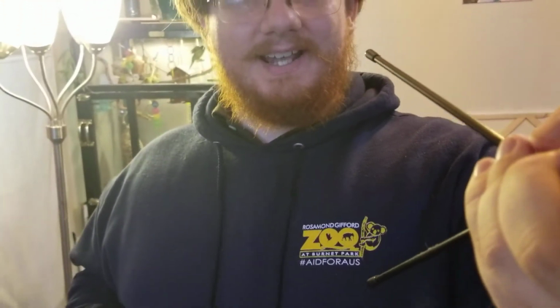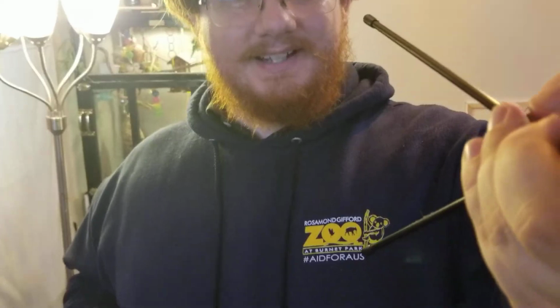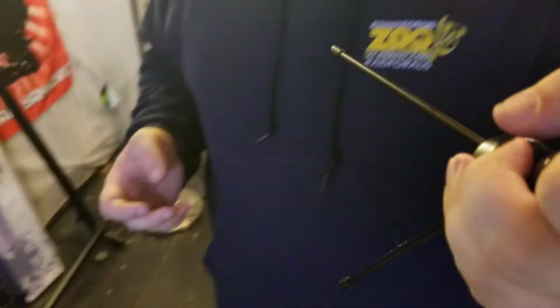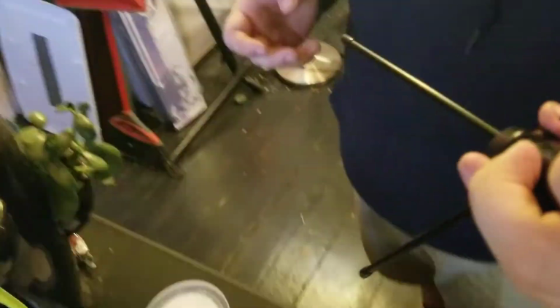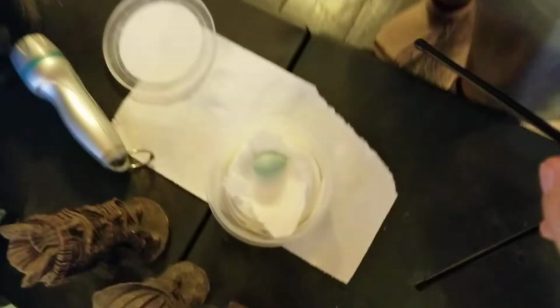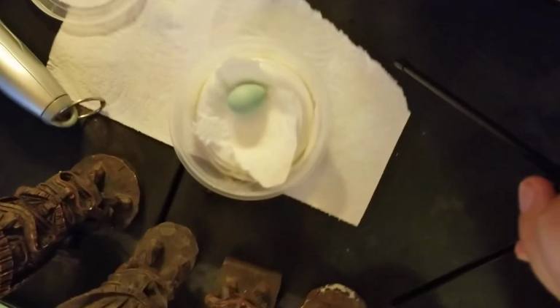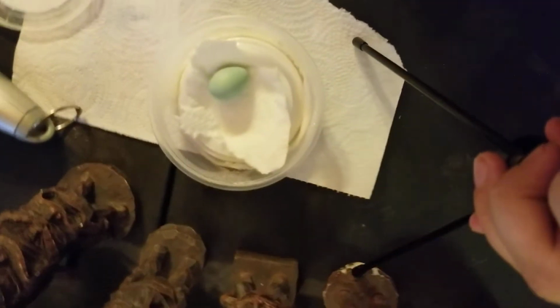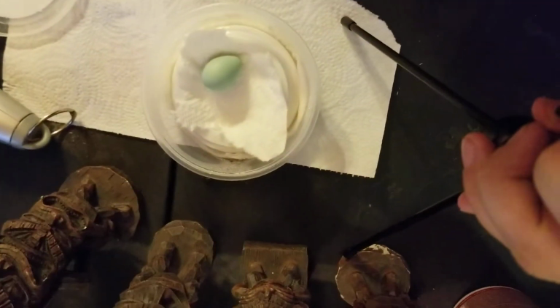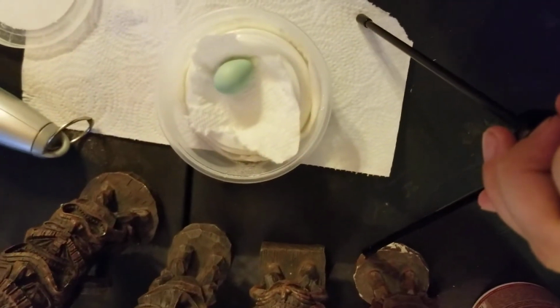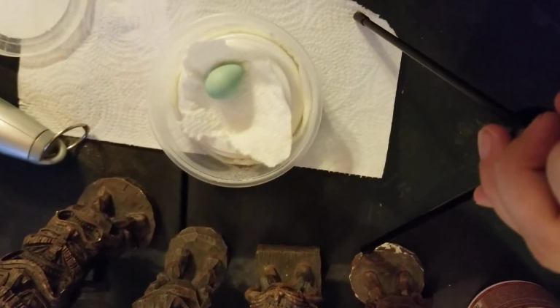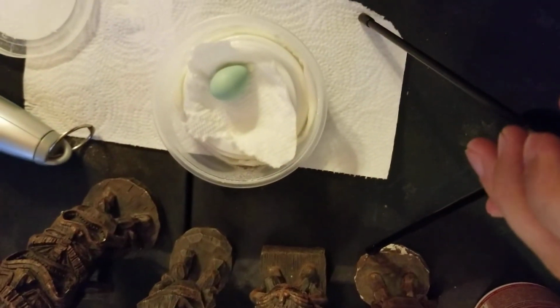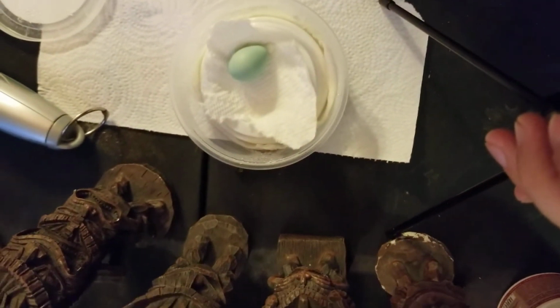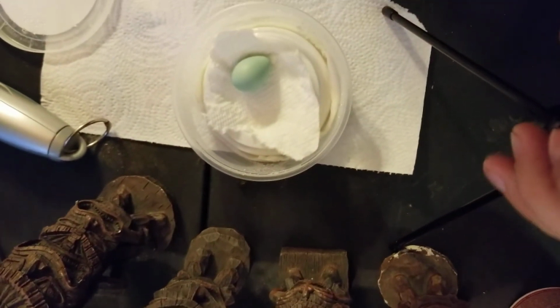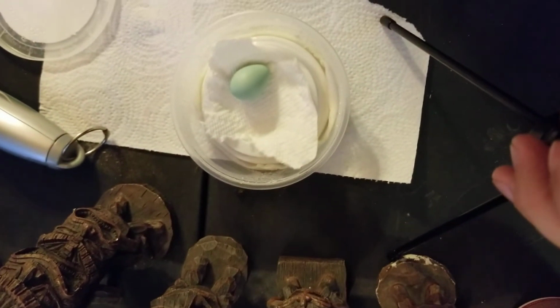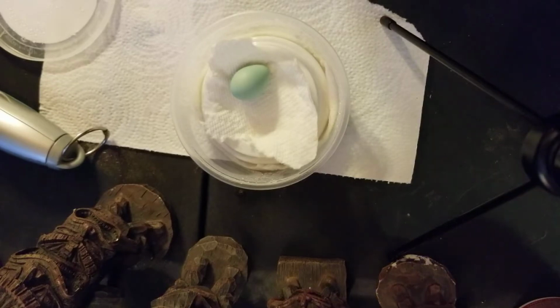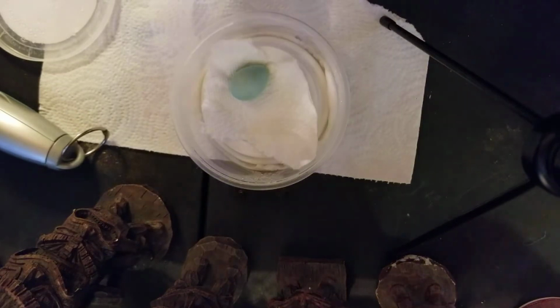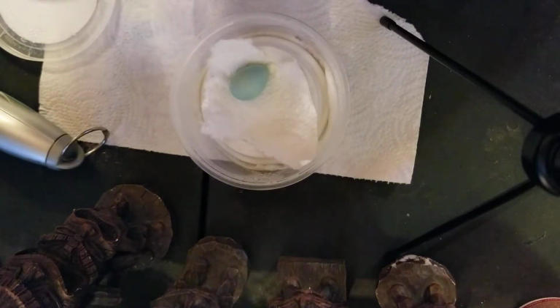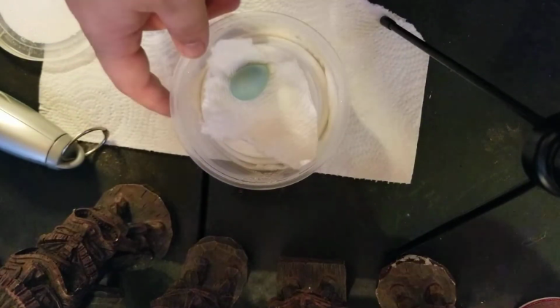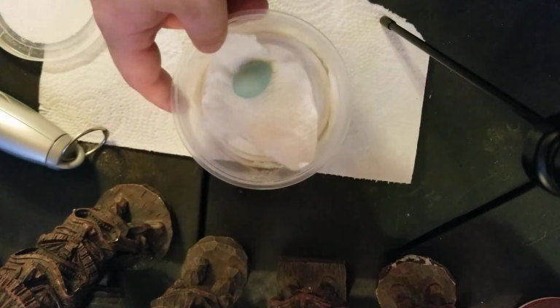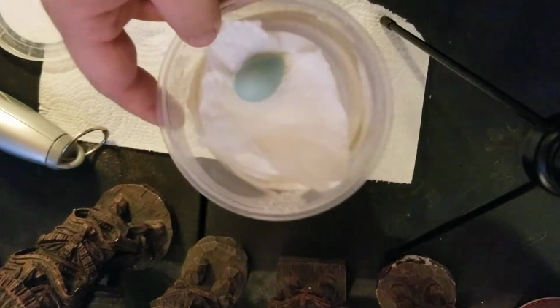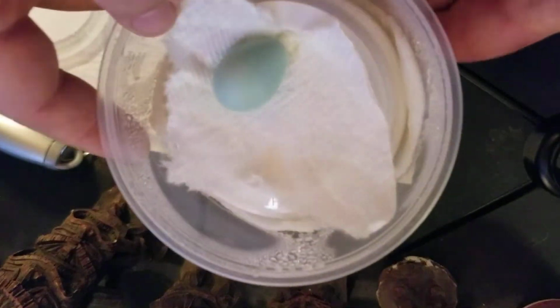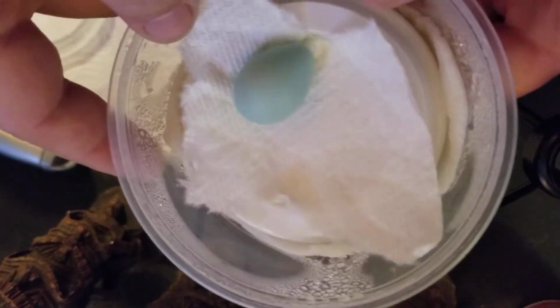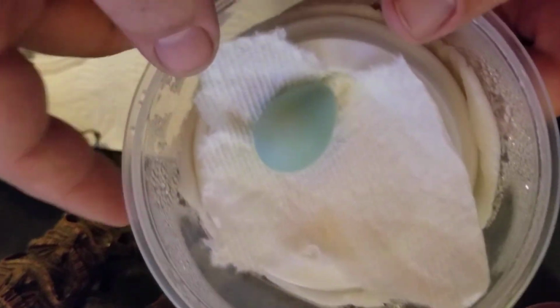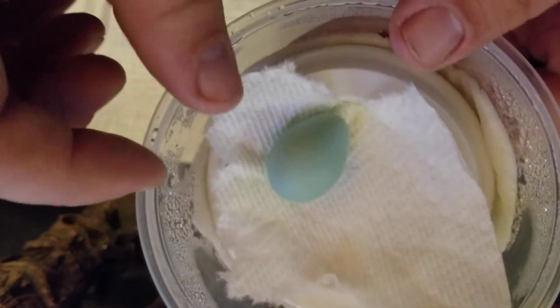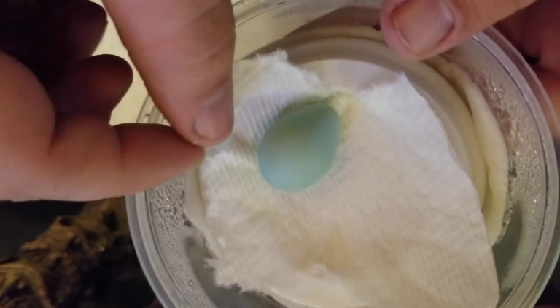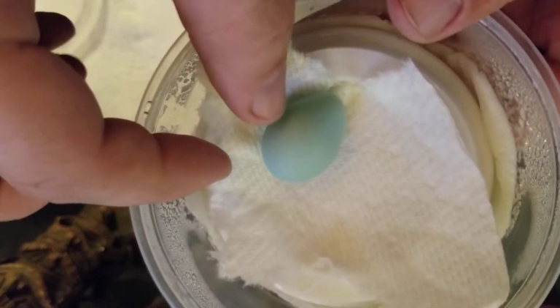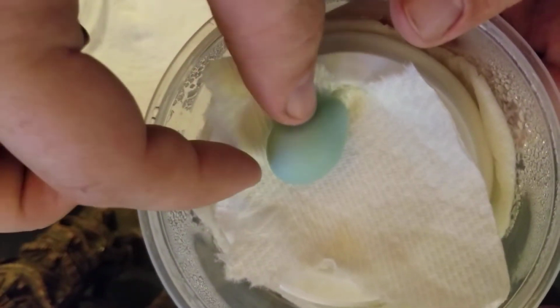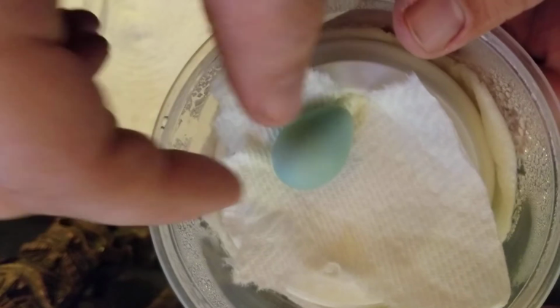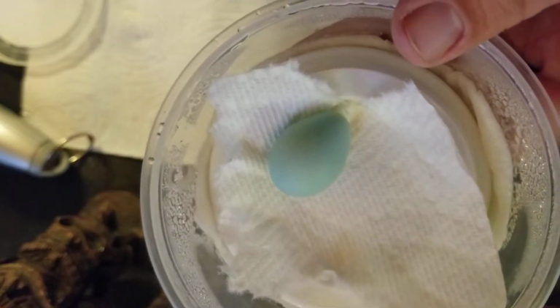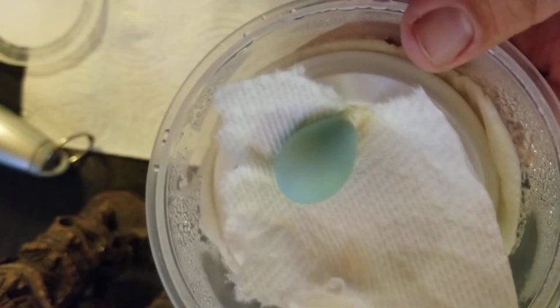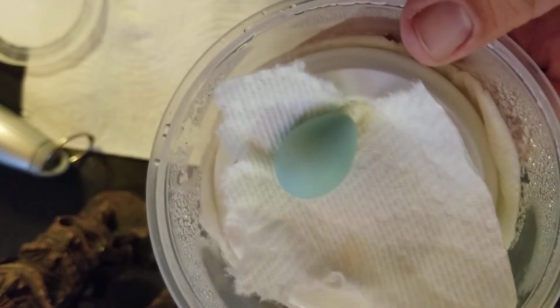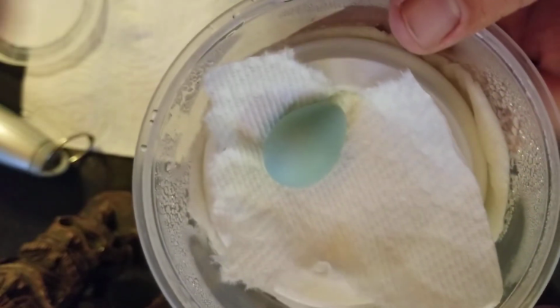So this right here is the egg. As you can see, it's a kind of a small blue egg, a little bit bigger than the parakeet eggs.